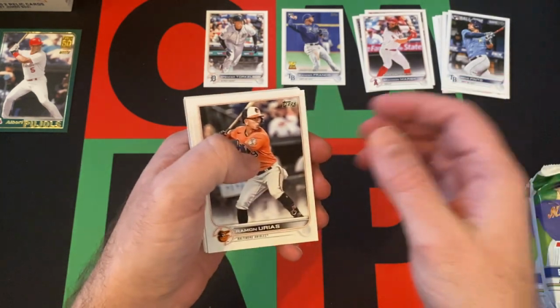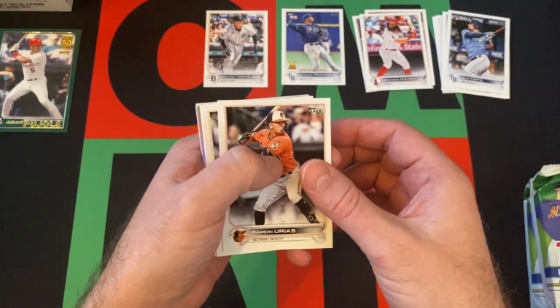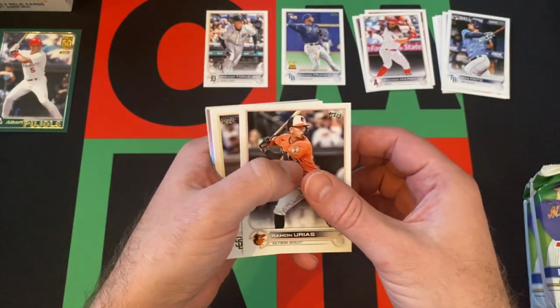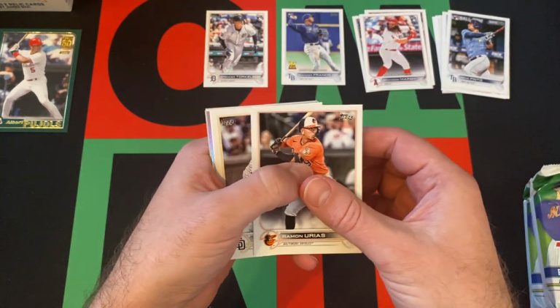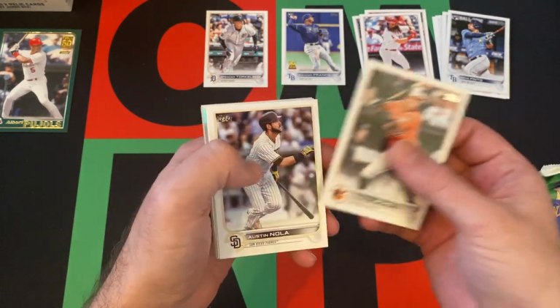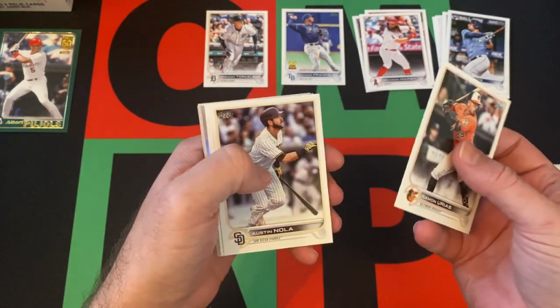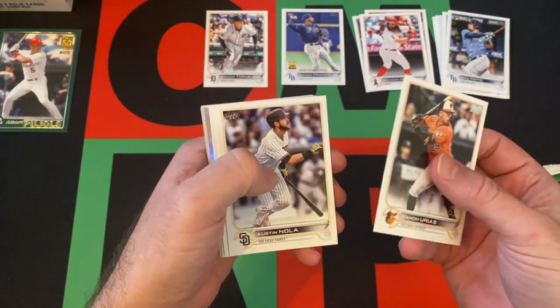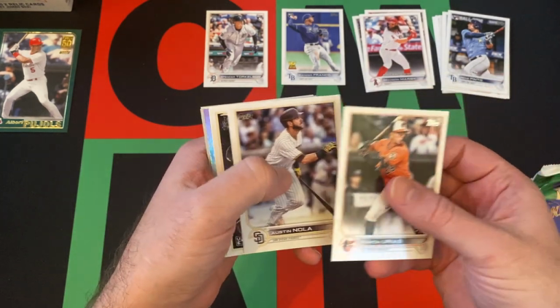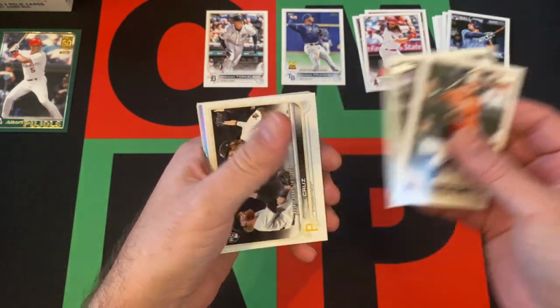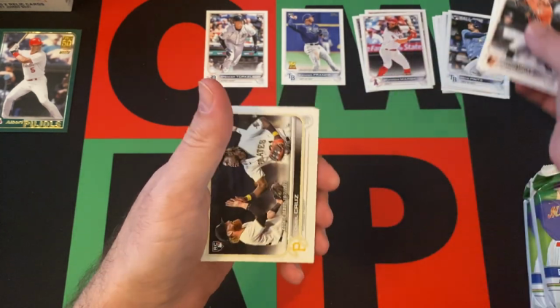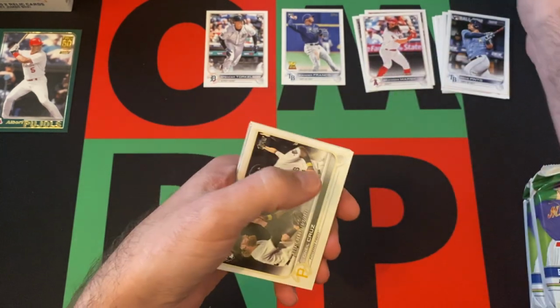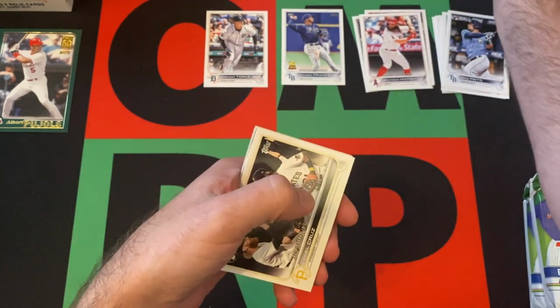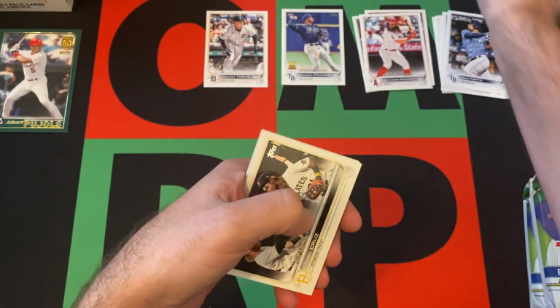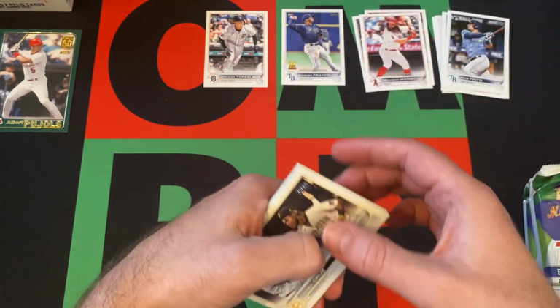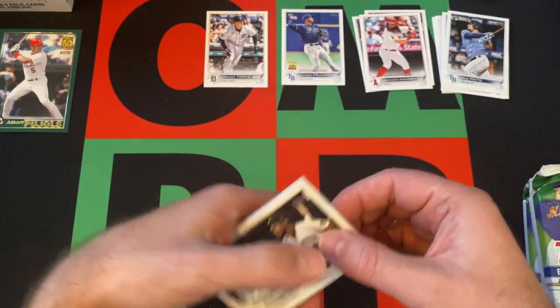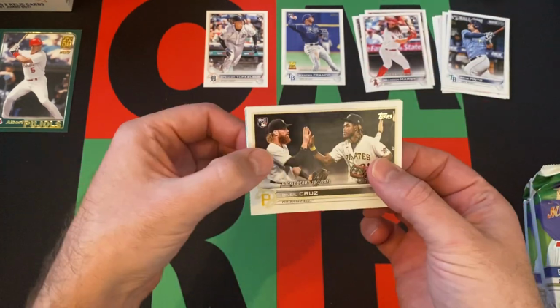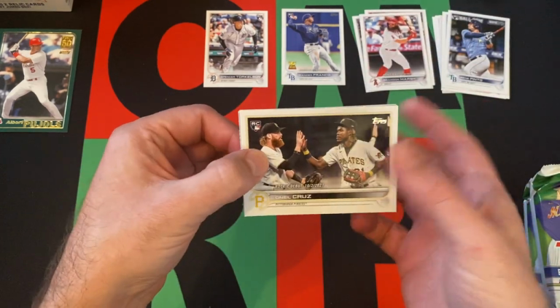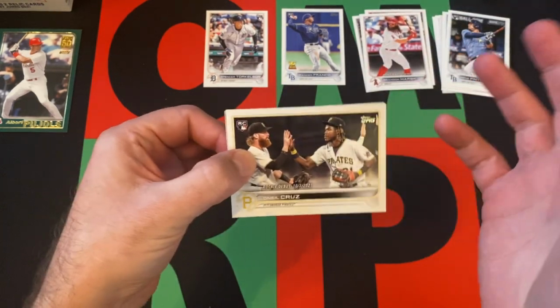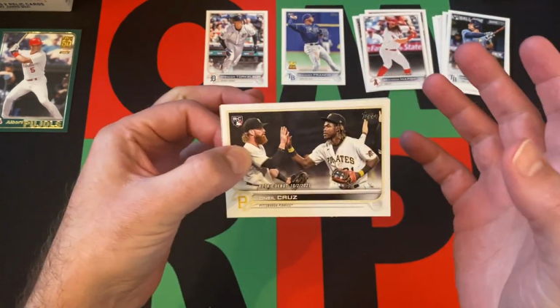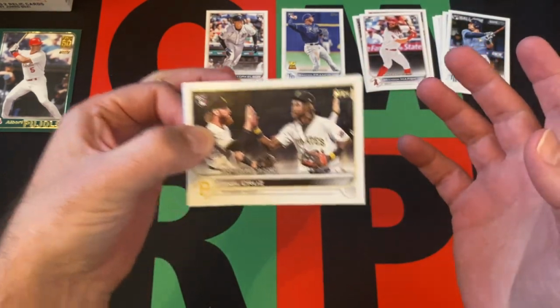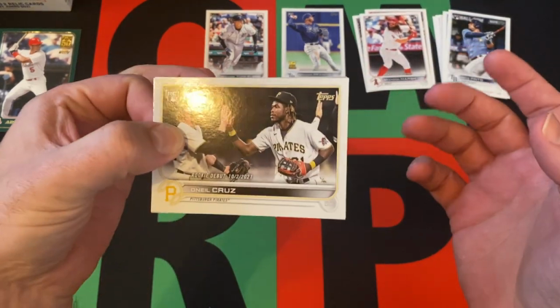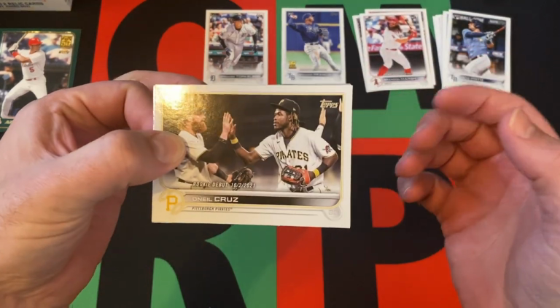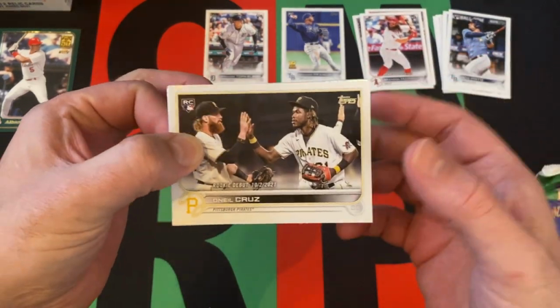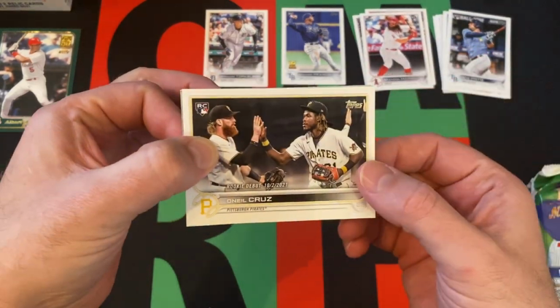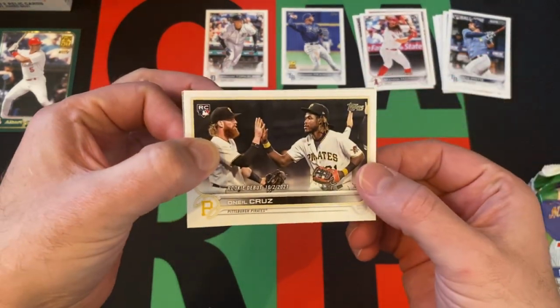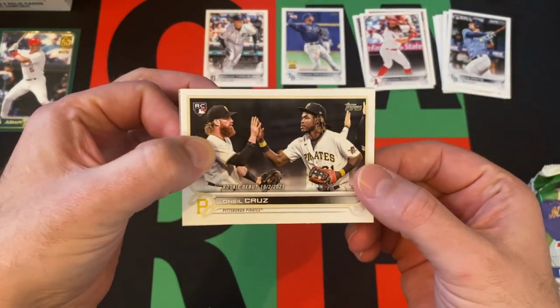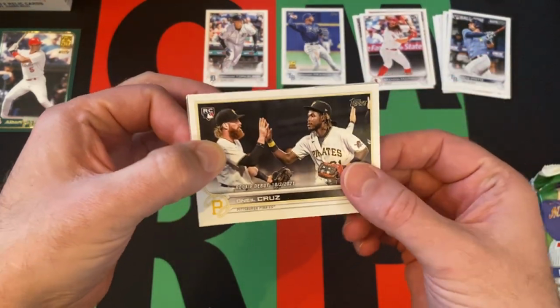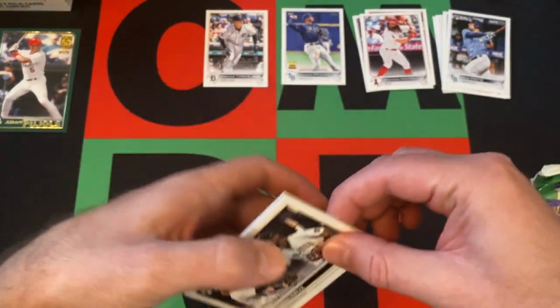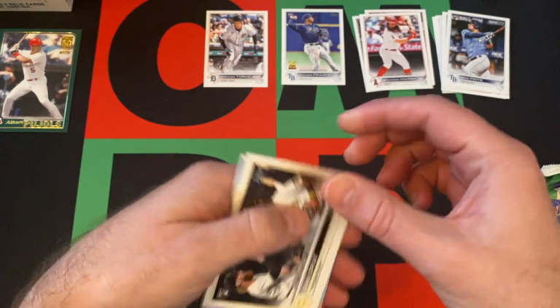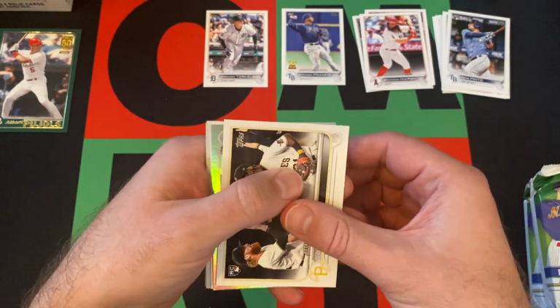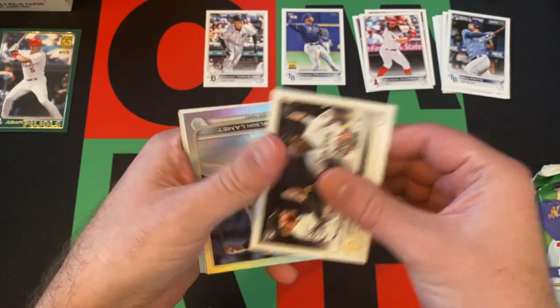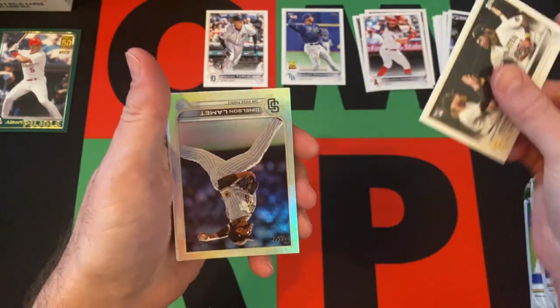Roman Urias, Austin Nola. We're back to that O'Neal Cruz rookie debut that we sort of saw earlier — and I was like, hey, wait a minute. We got cool stuff coming up.